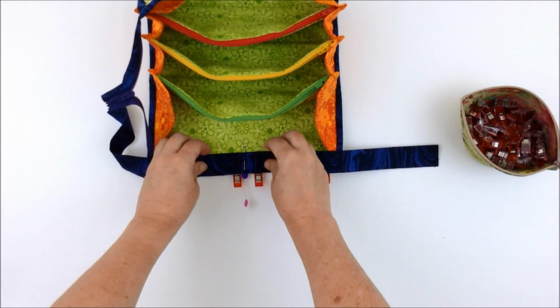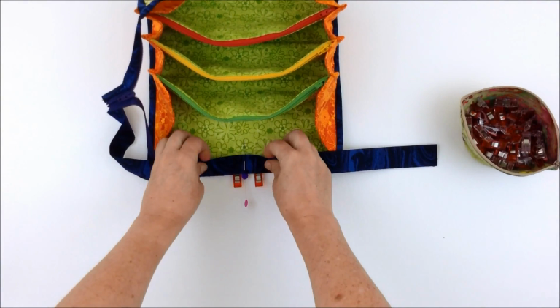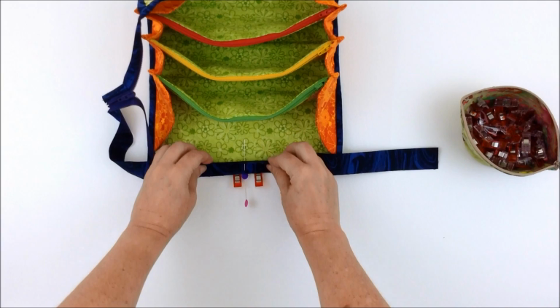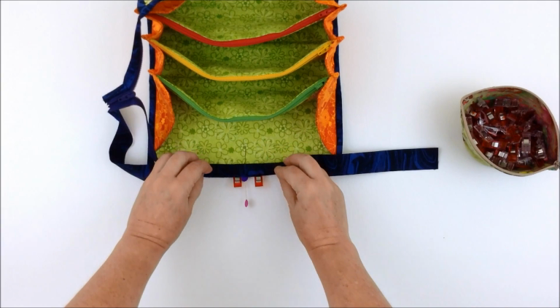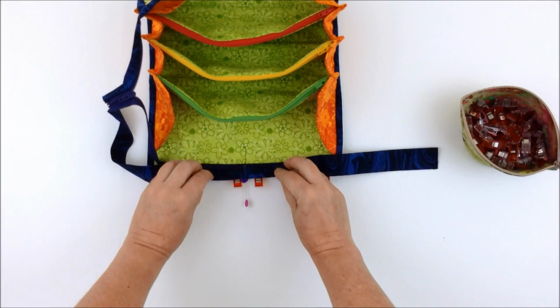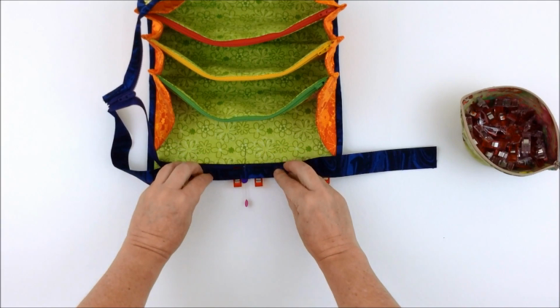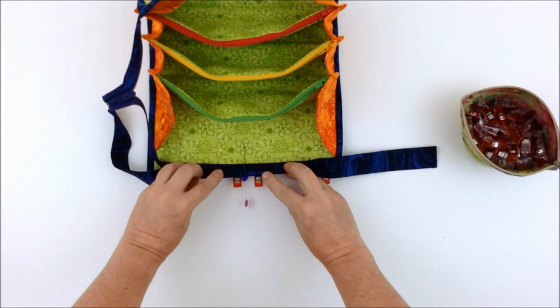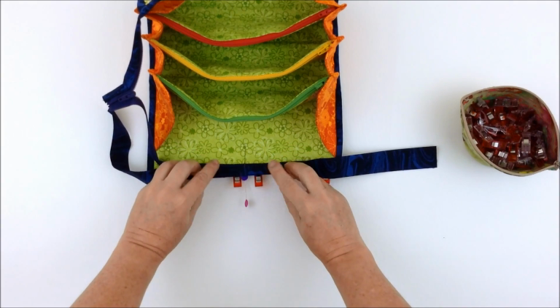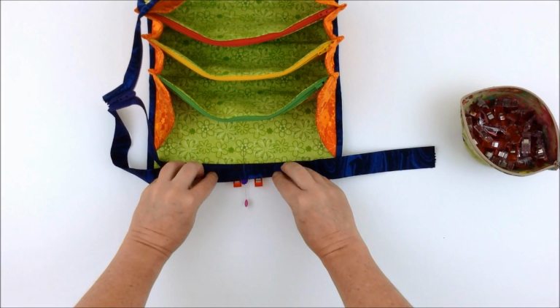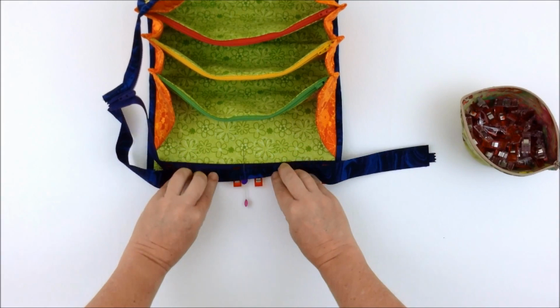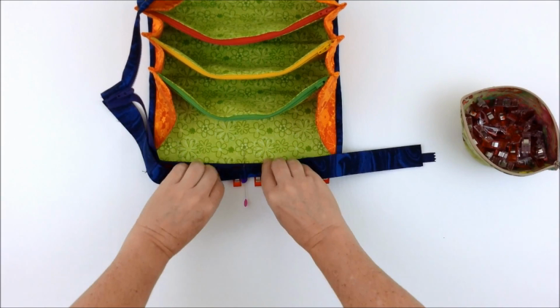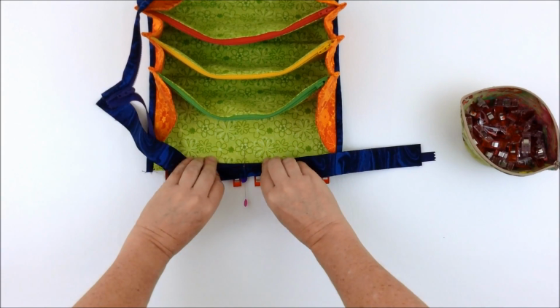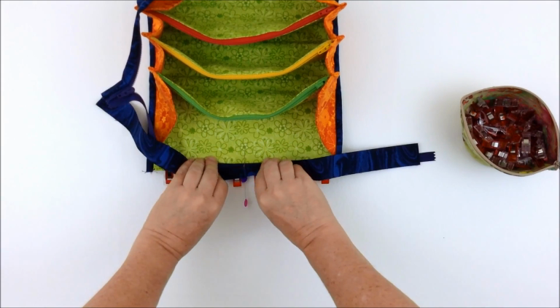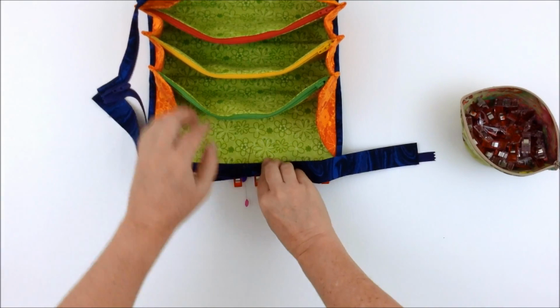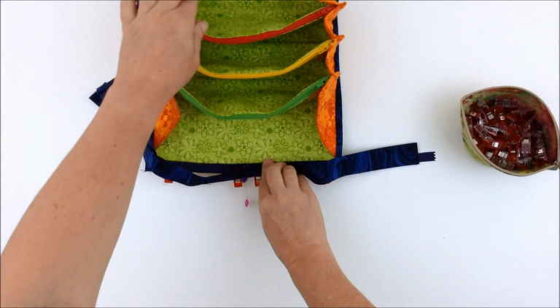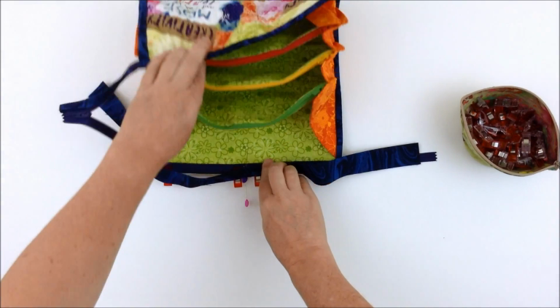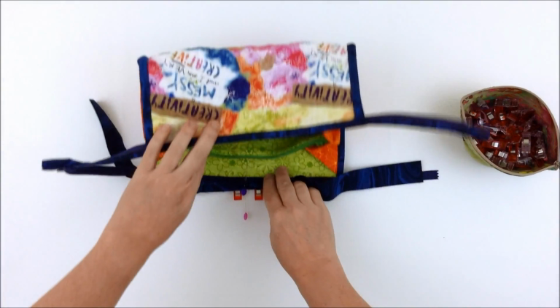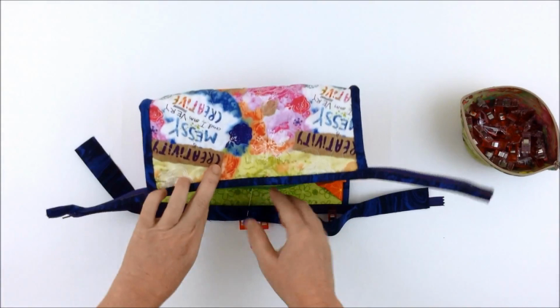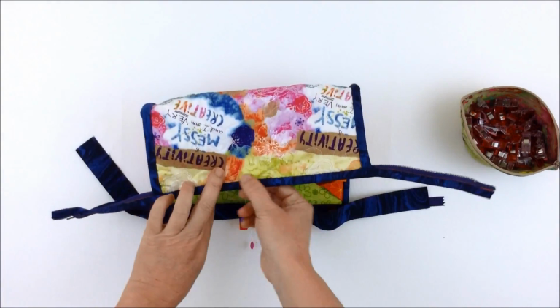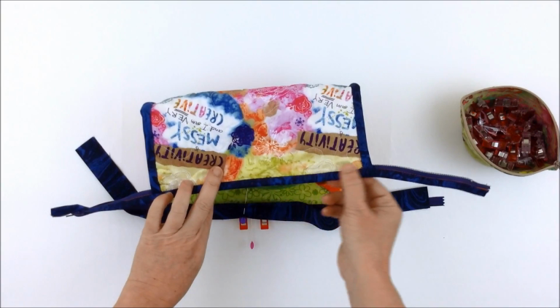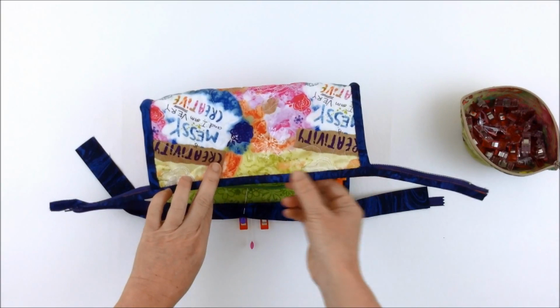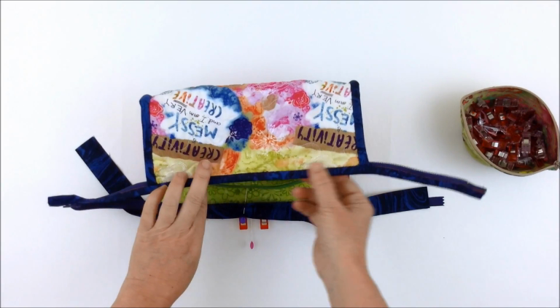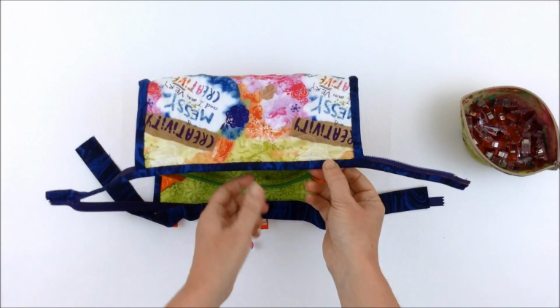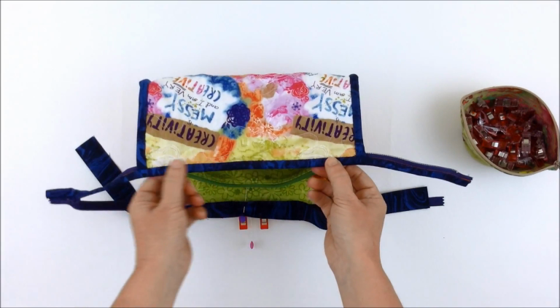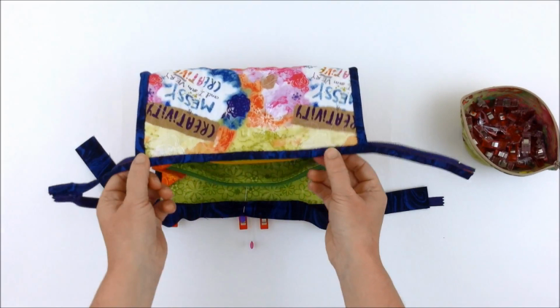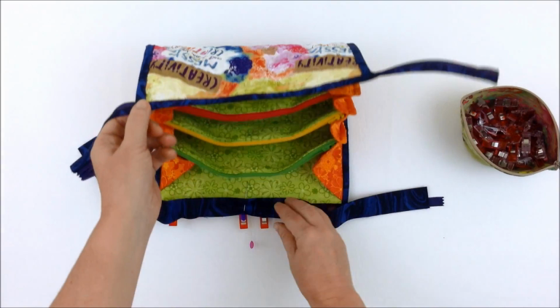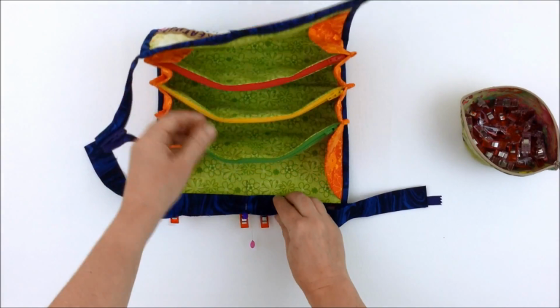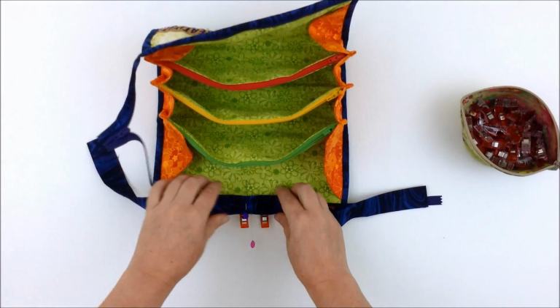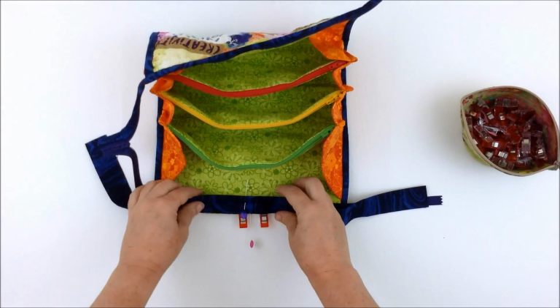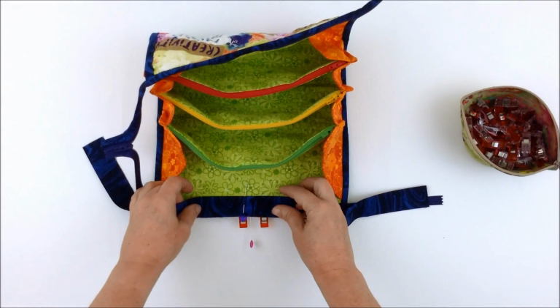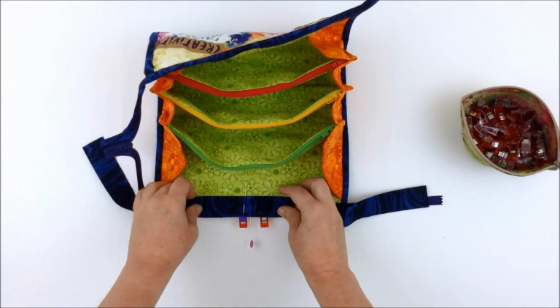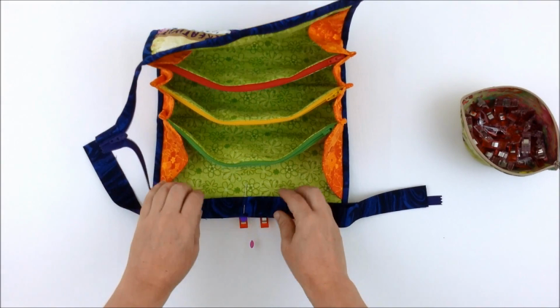Then fold the folded edge over to the other side and either hand or machine stitch the other side of the binding down.